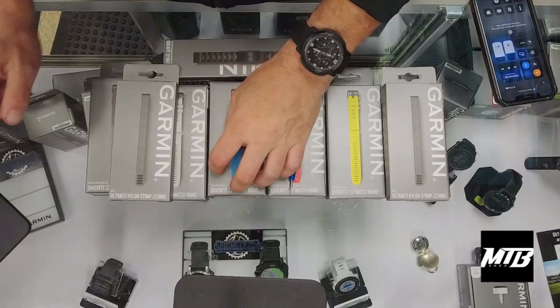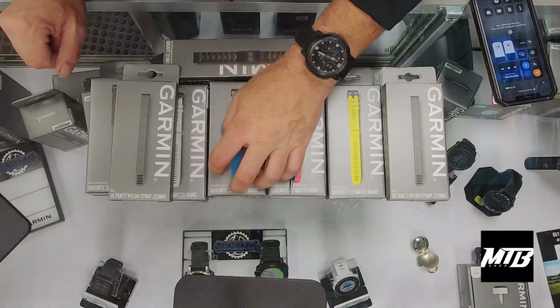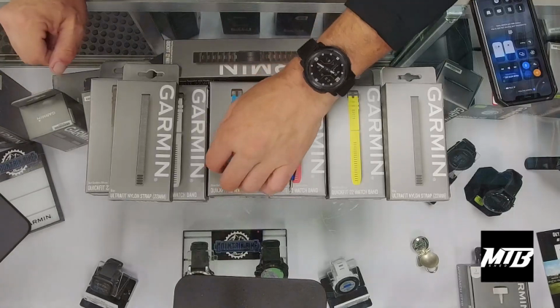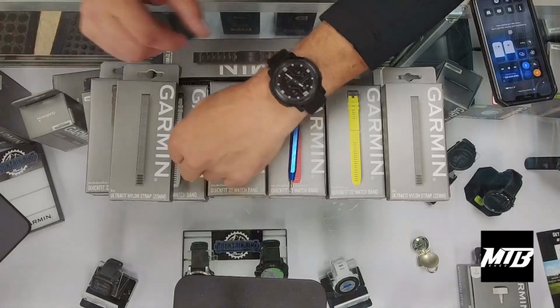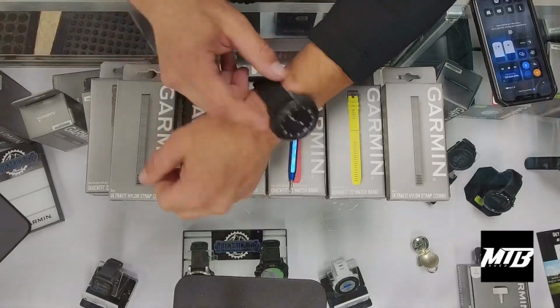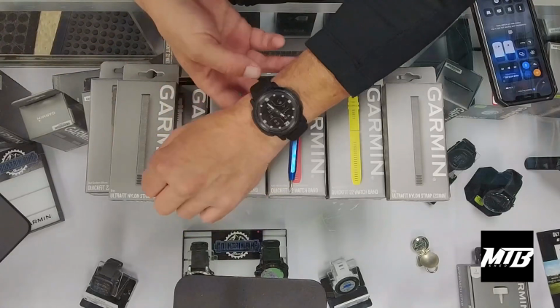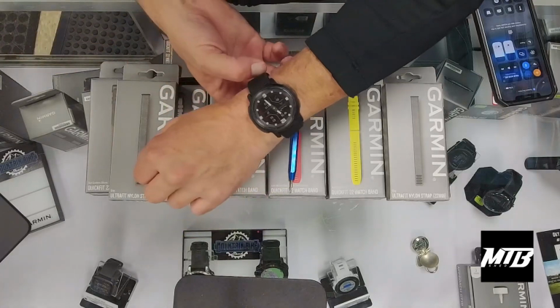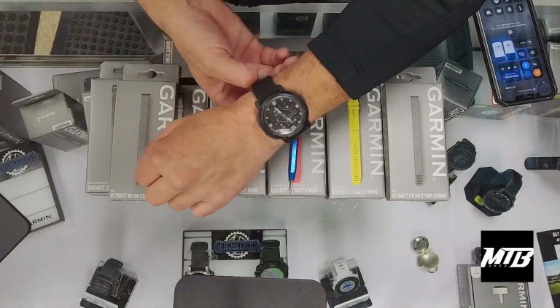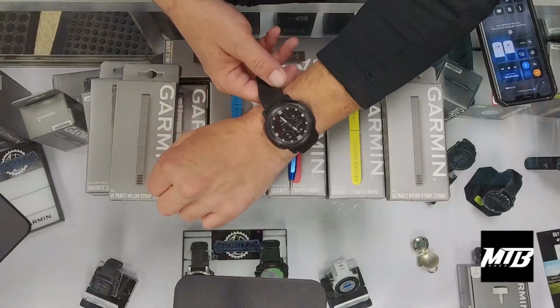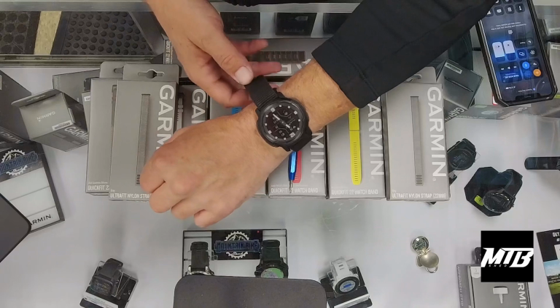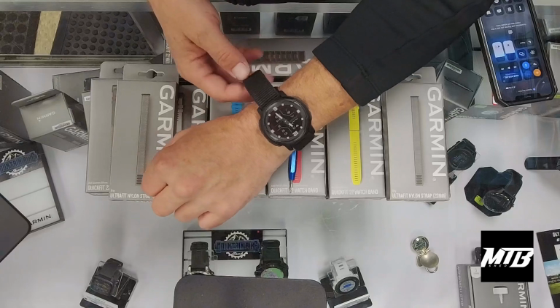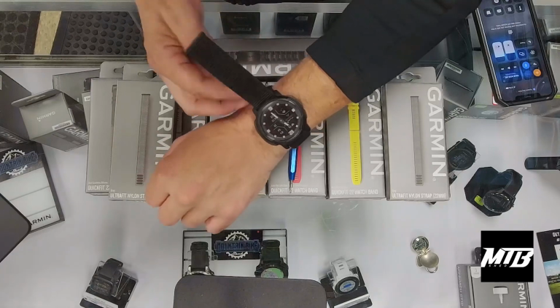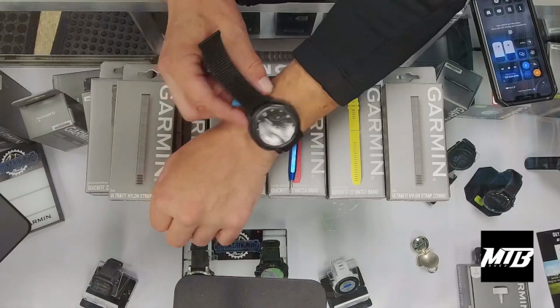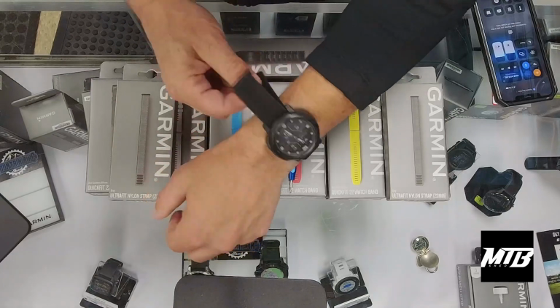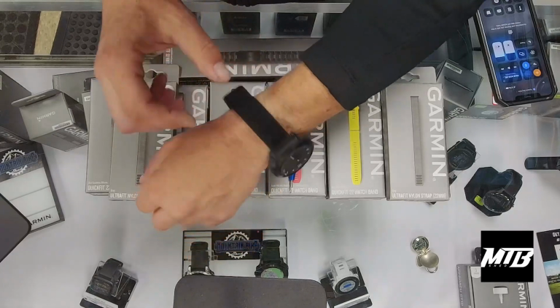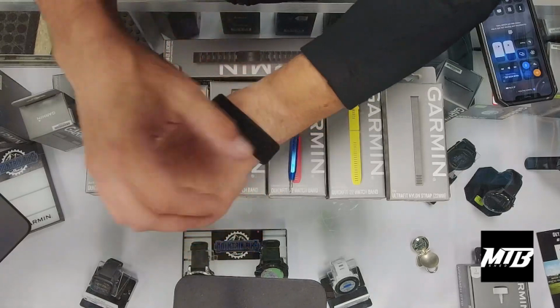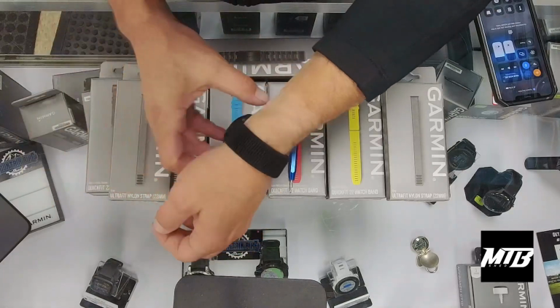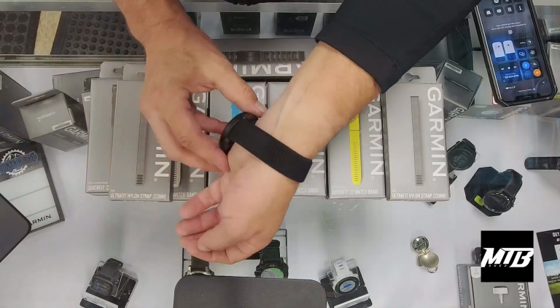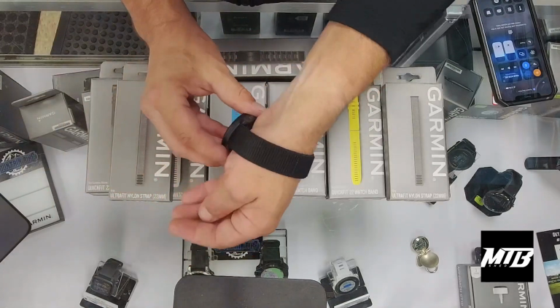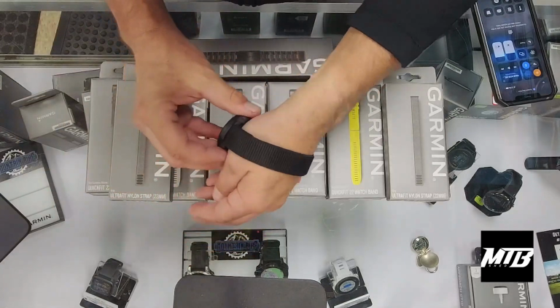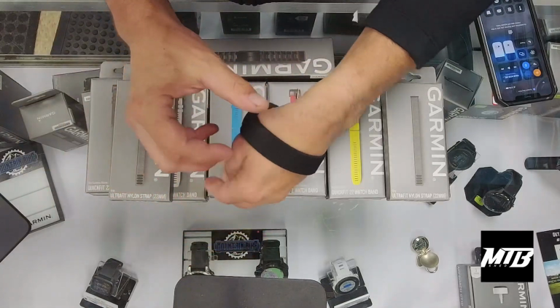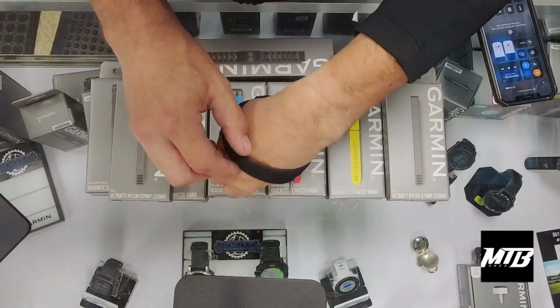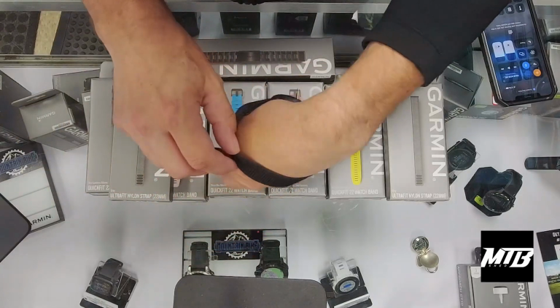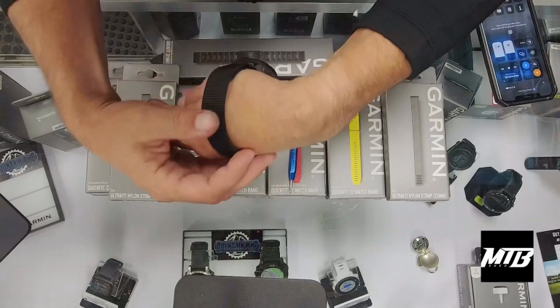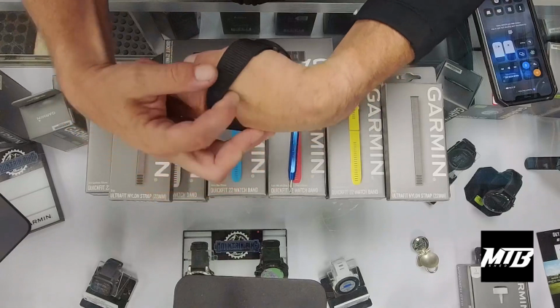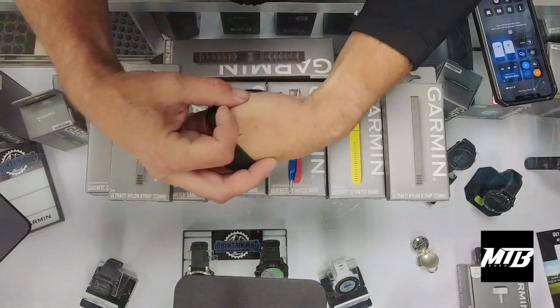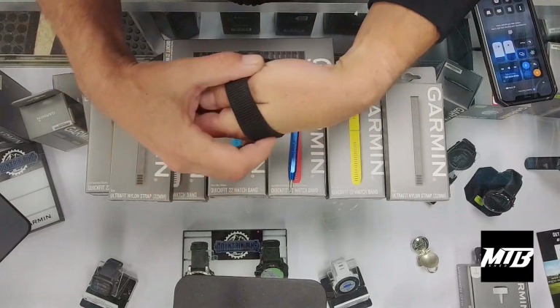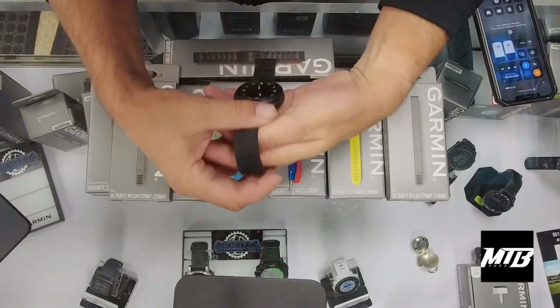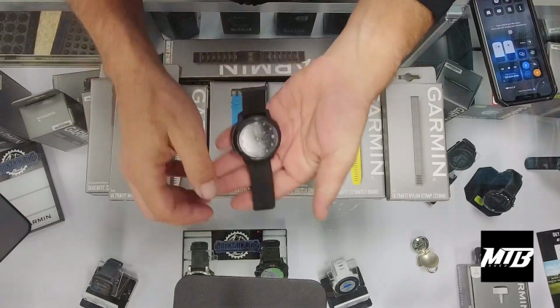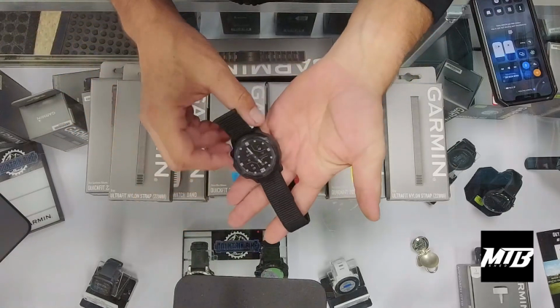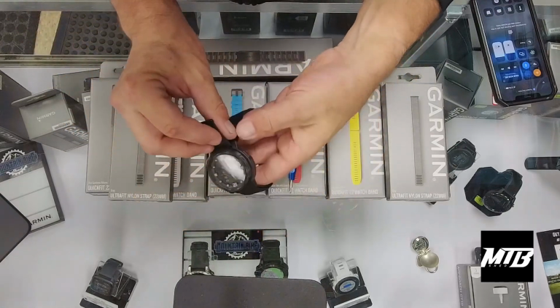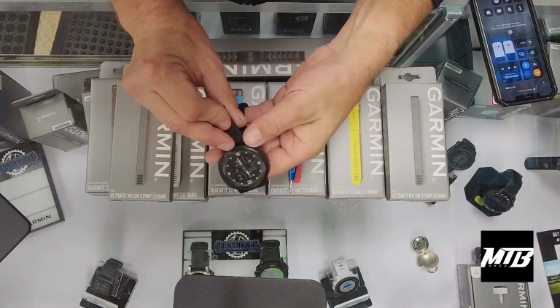Hey guys, welcome back. Today I'm going to run us through a band swap on the Garmin. You can see the quick fits here — those can just pop right on and off. But for the nylon band, we will need to actually go through and take these pins out.